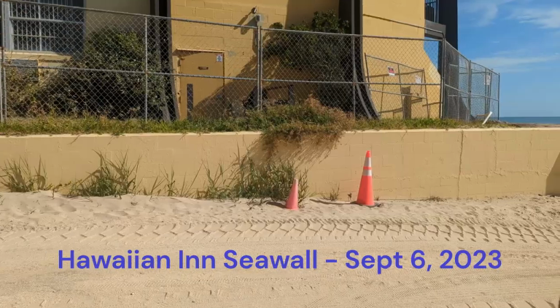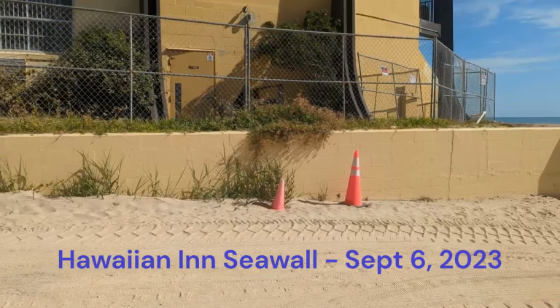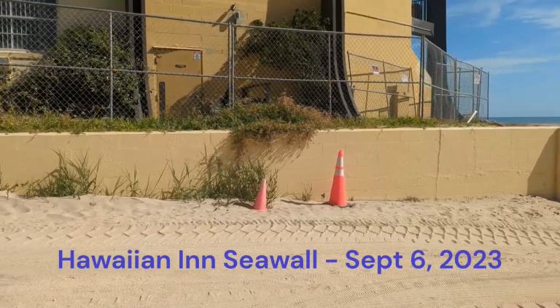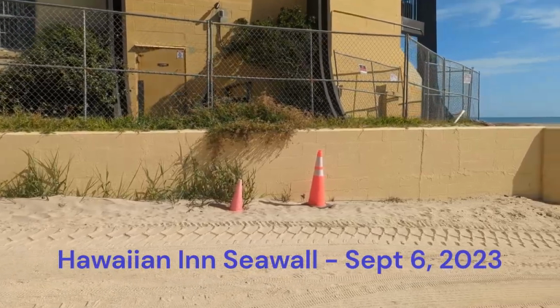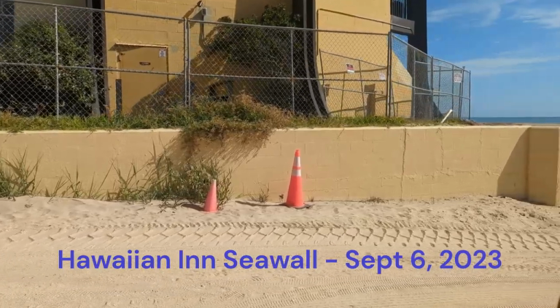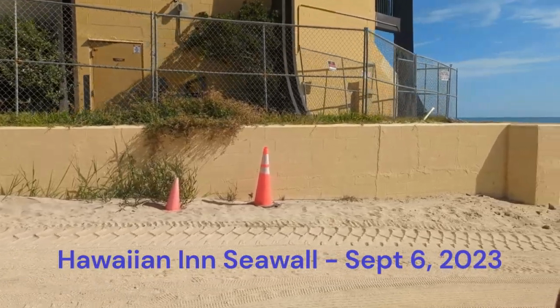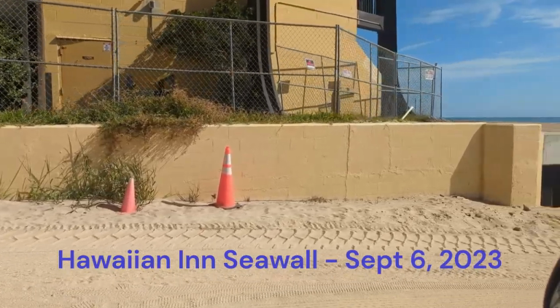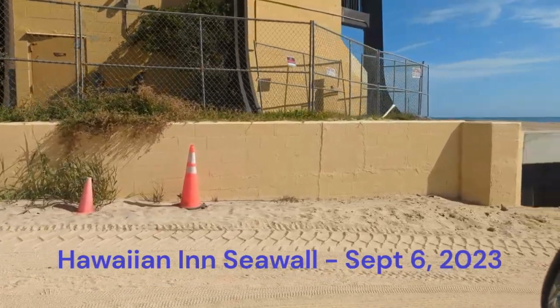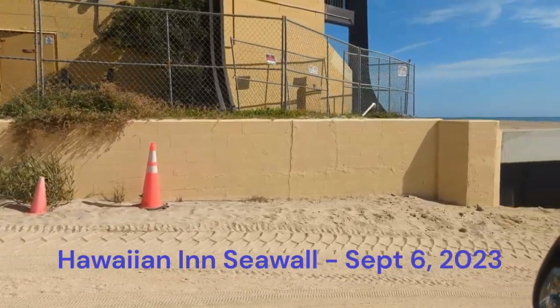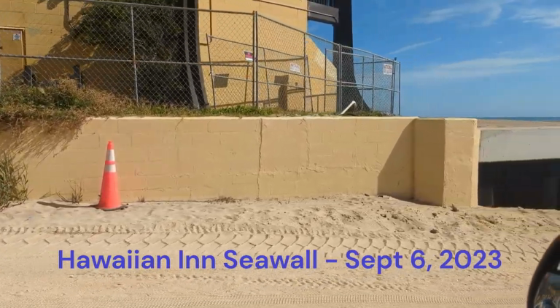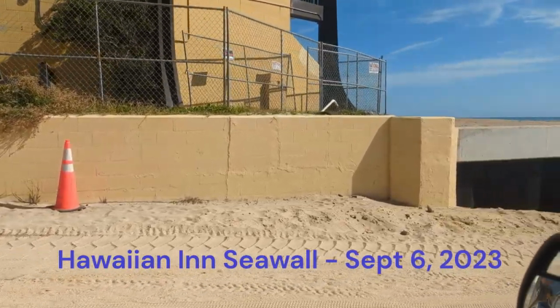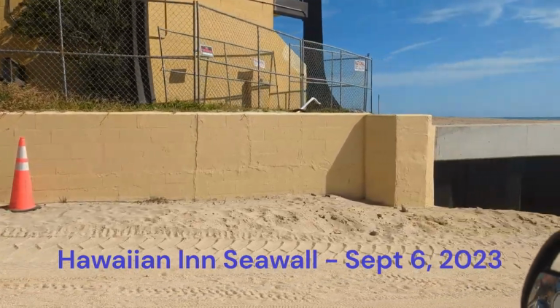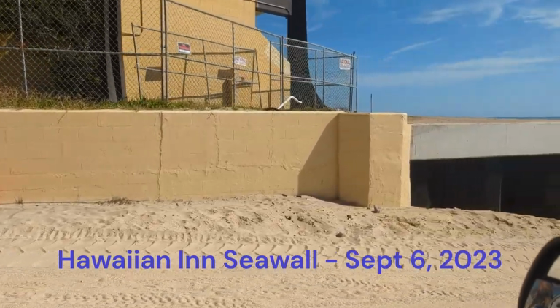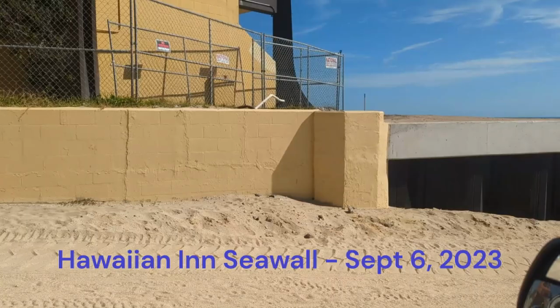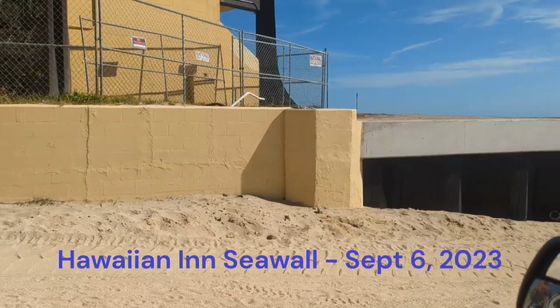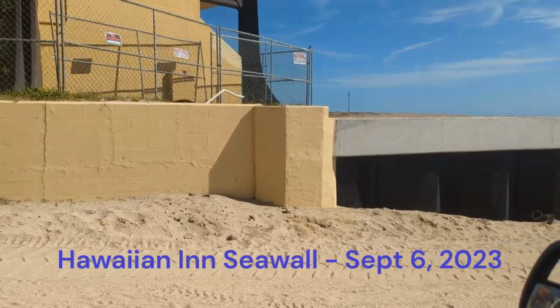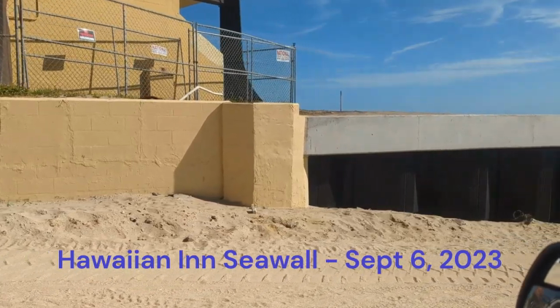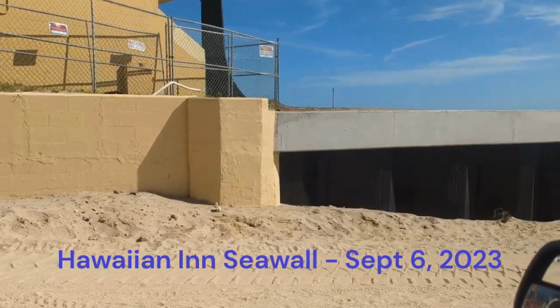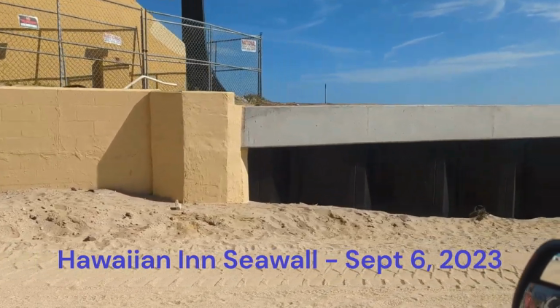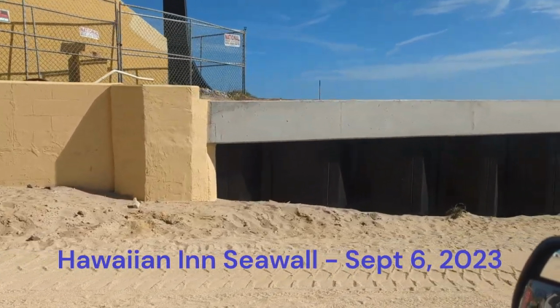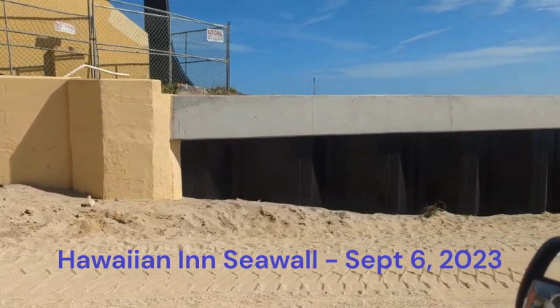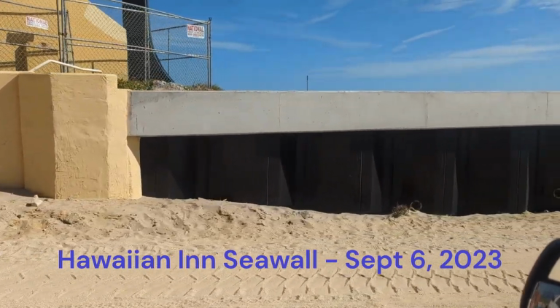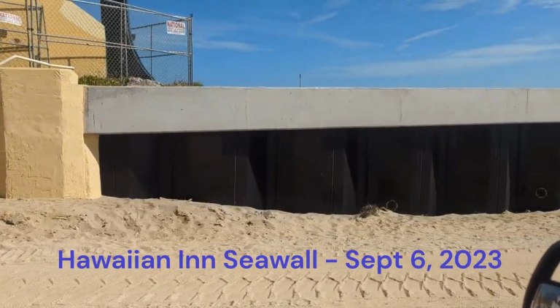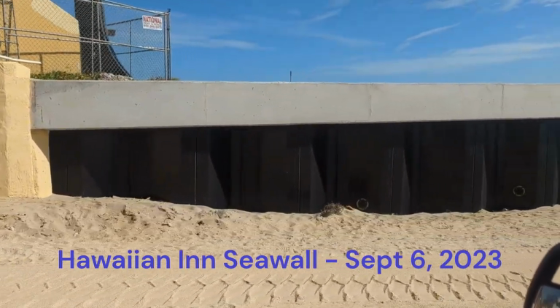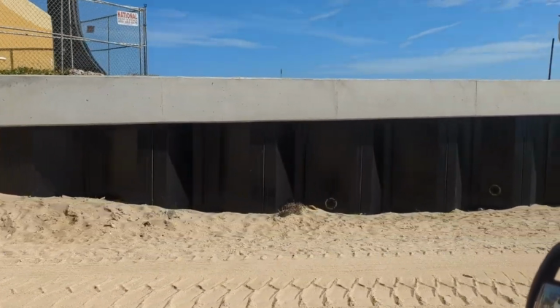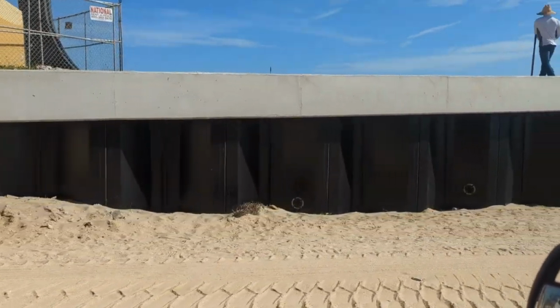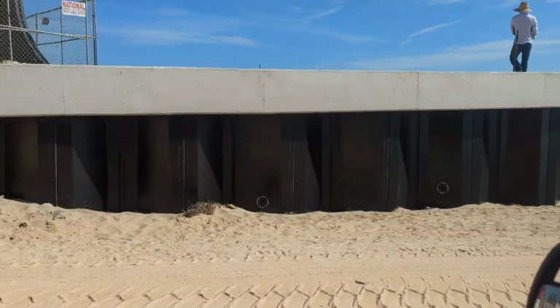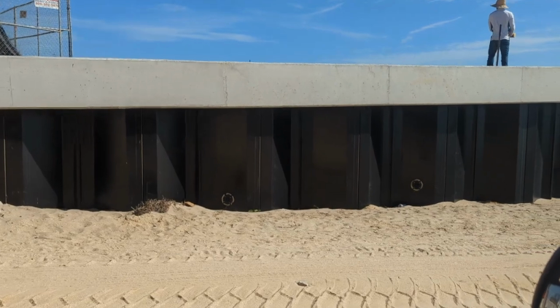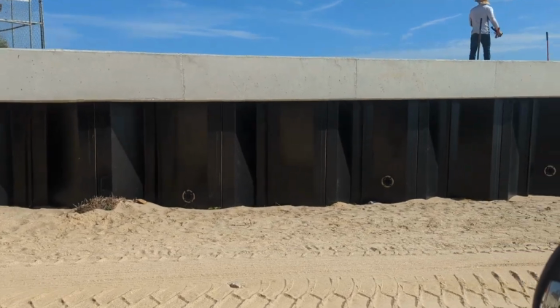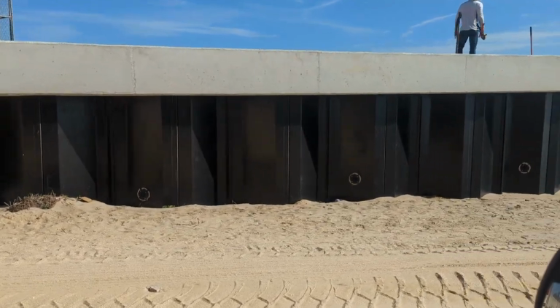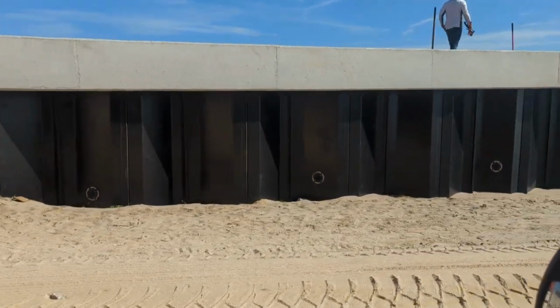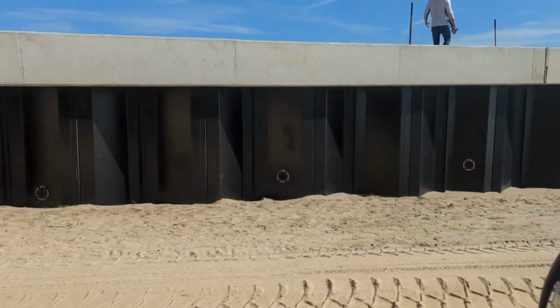Just went through the on-ramp. Here's the seawall at the Hawaiian Inn, running along the access ramp.